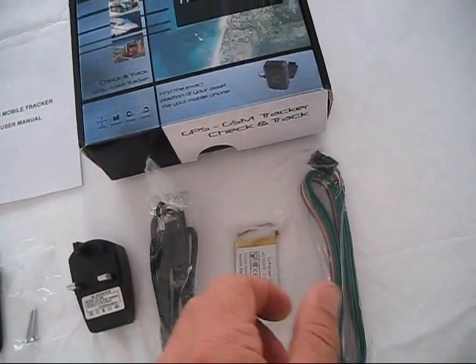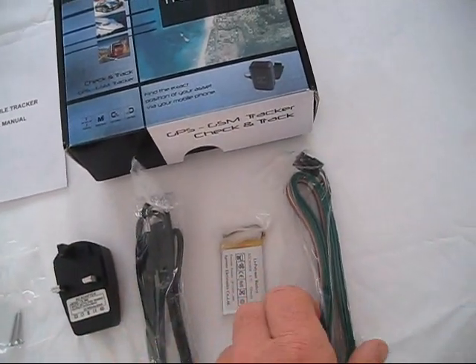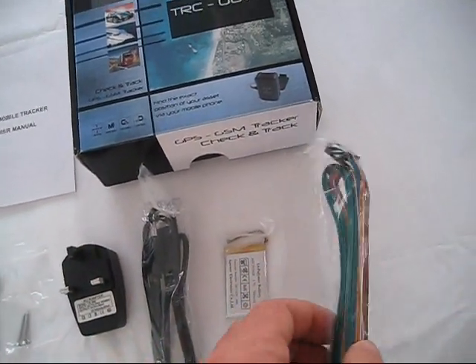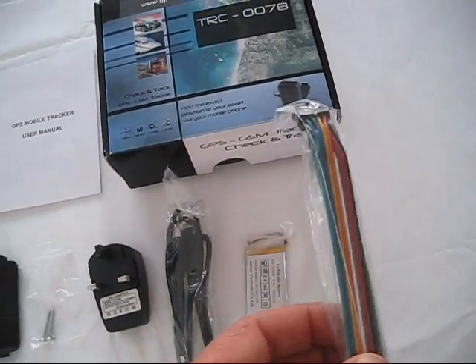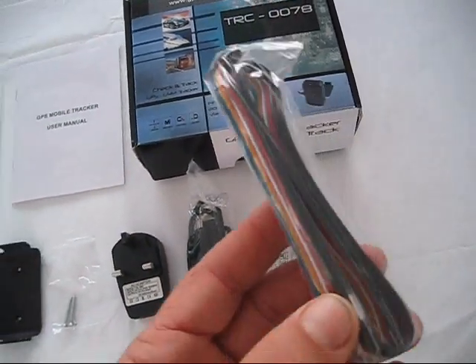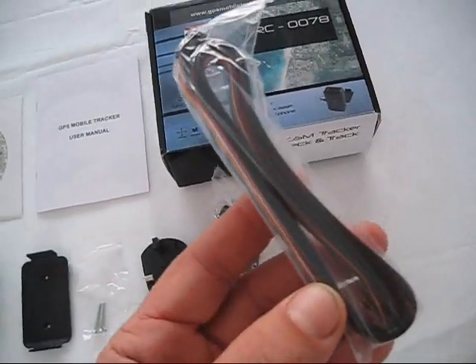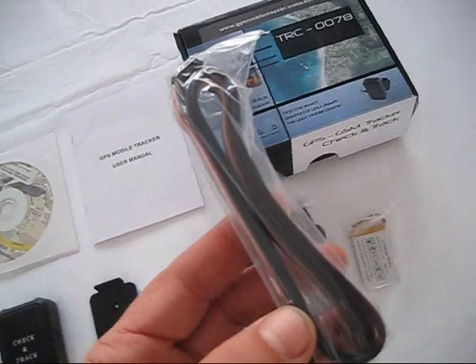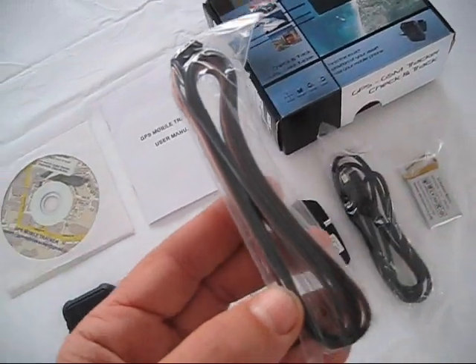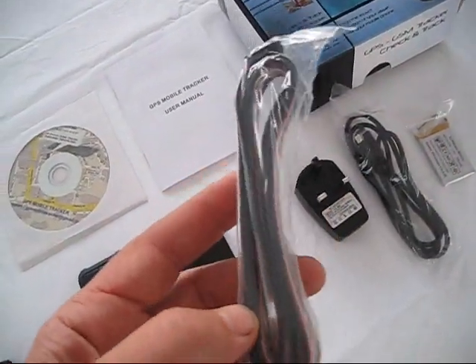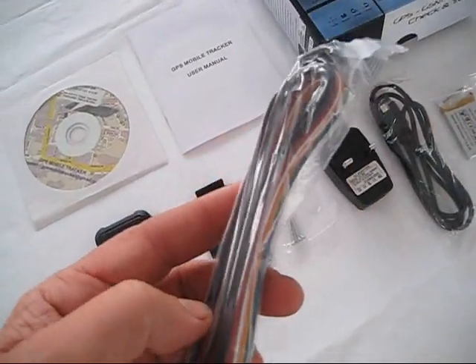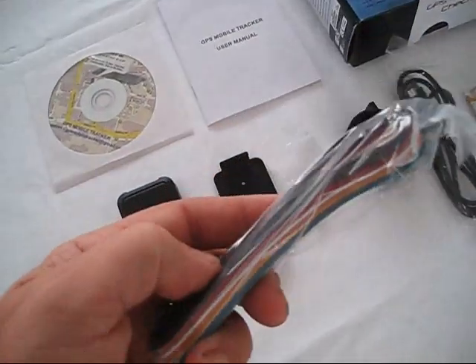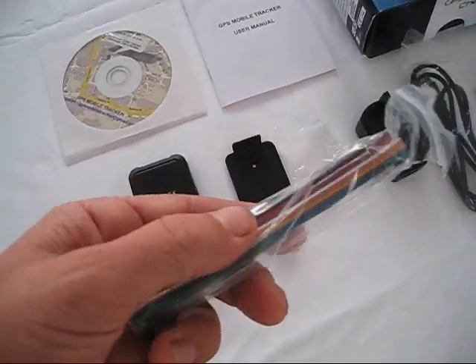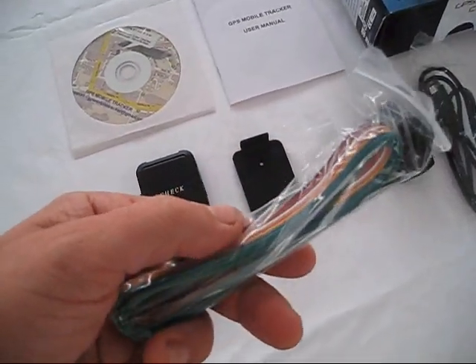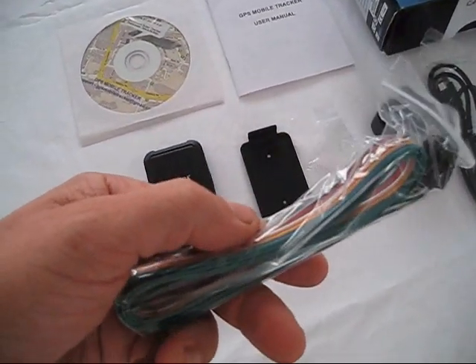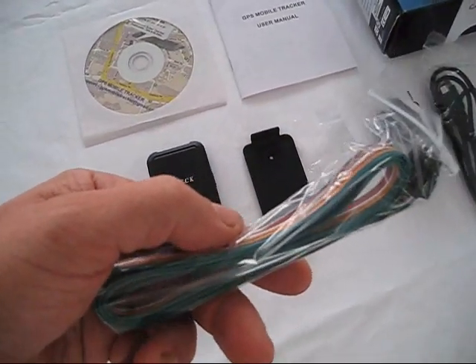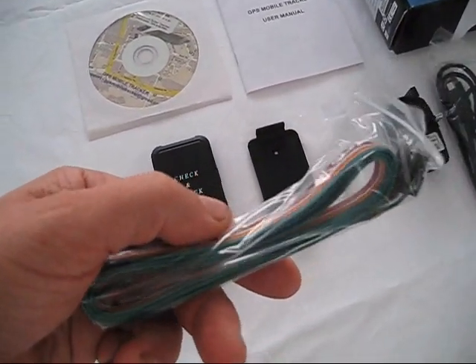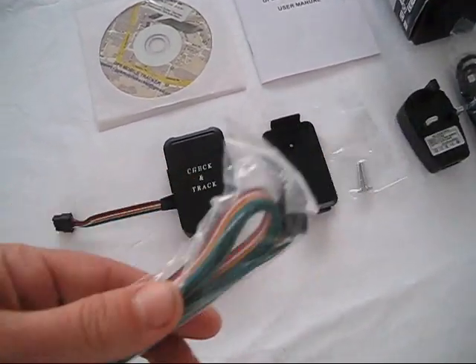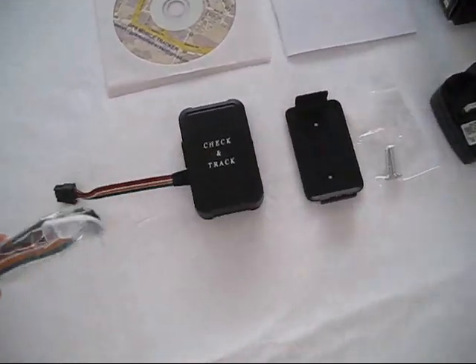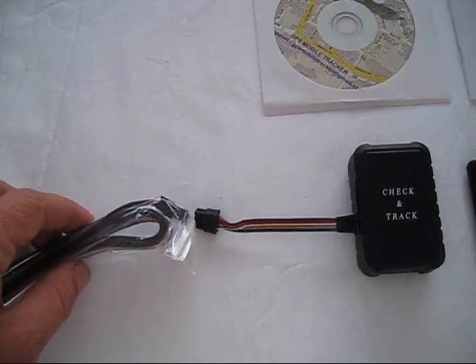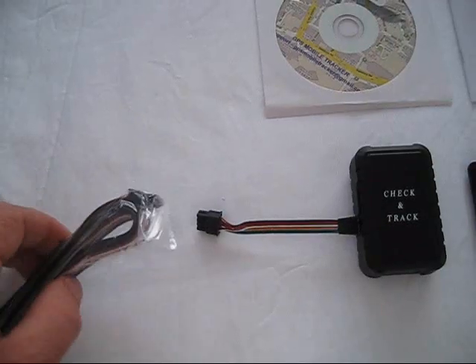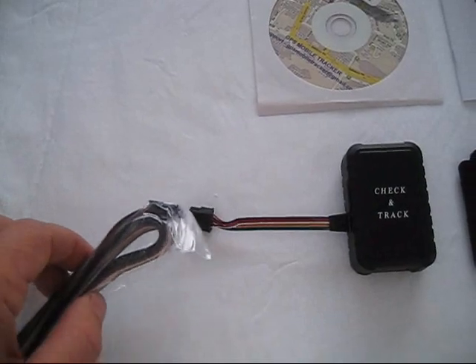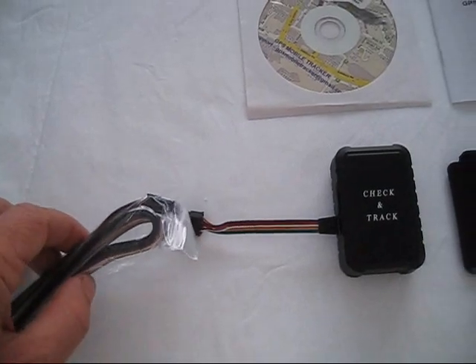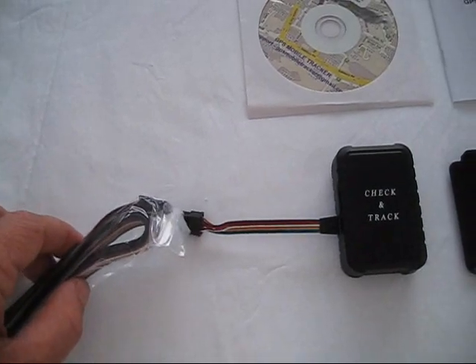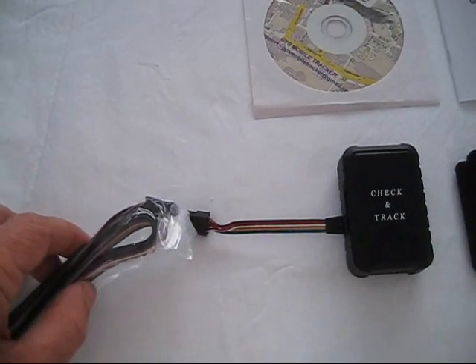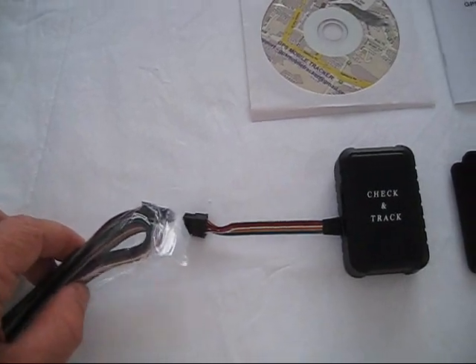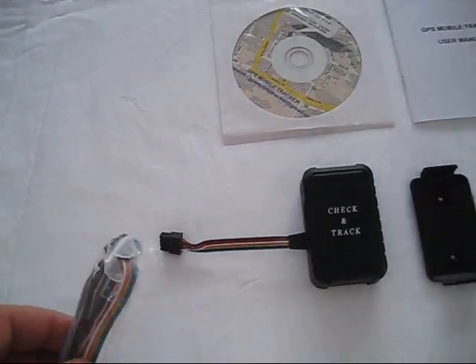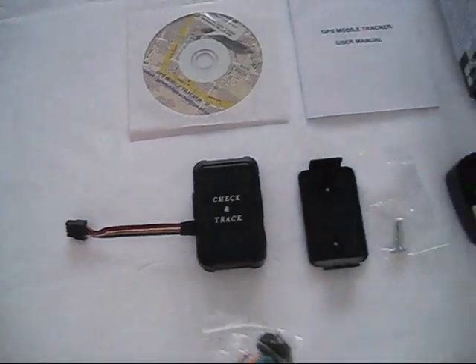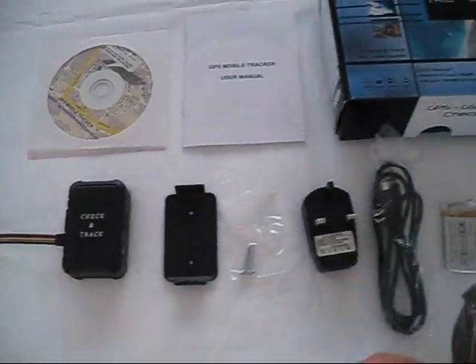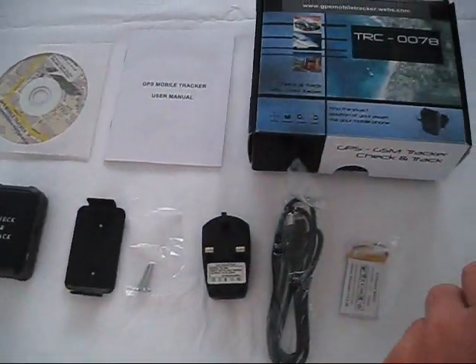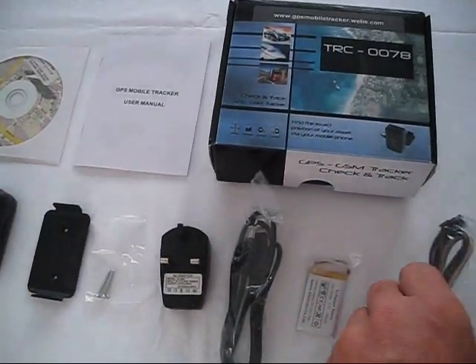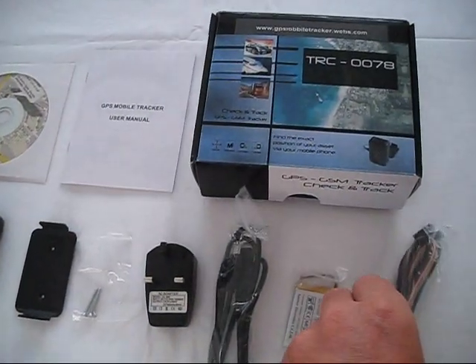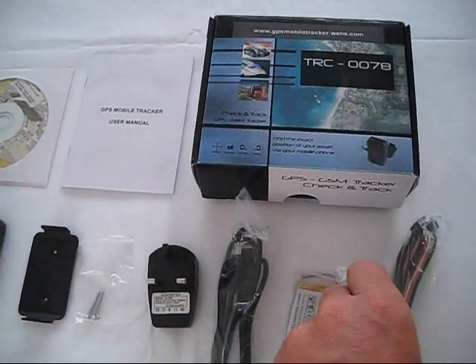The wiring loom extension contains four input wires, two output wires, and two battery connection wires. This allows you greater scope to mount your GPS tracker unit where you choose.